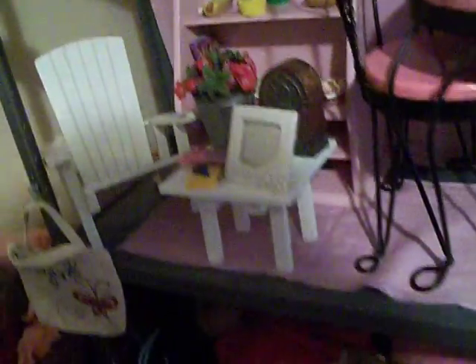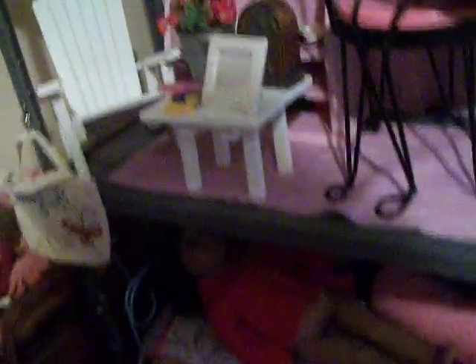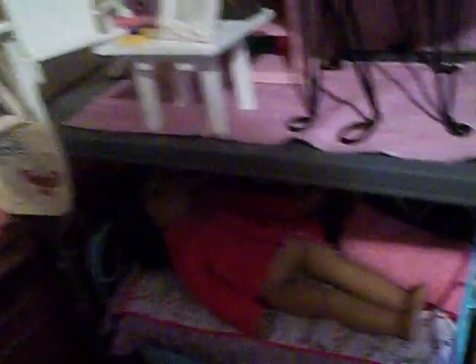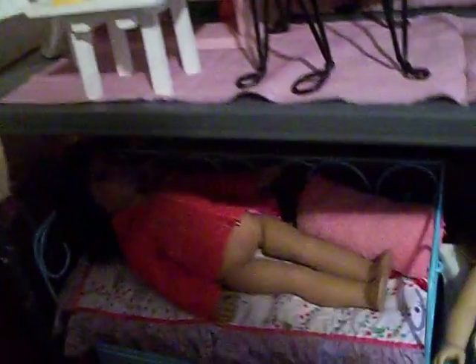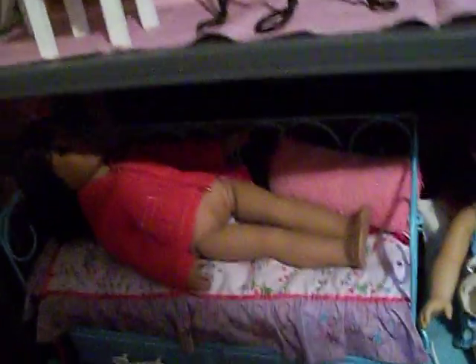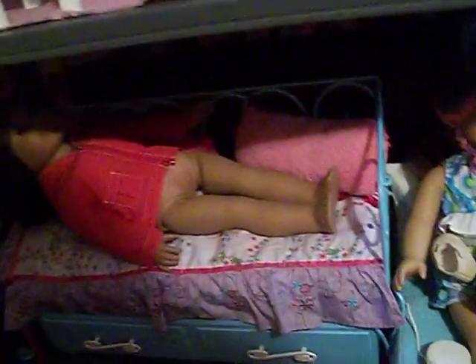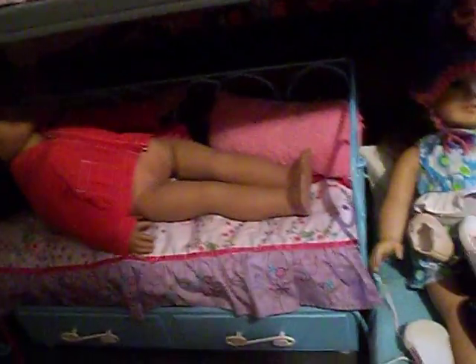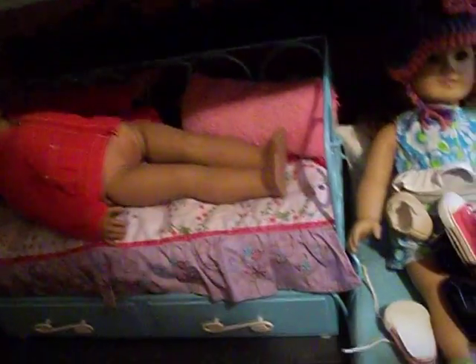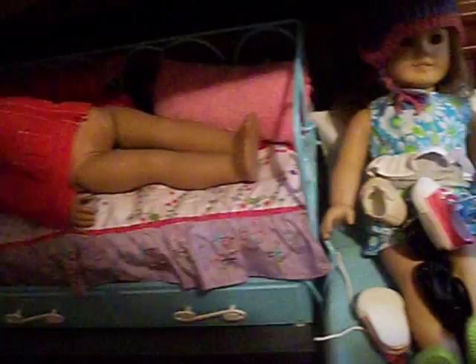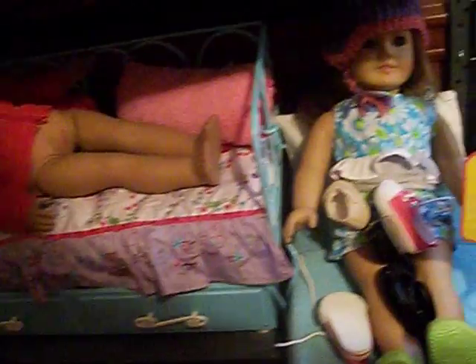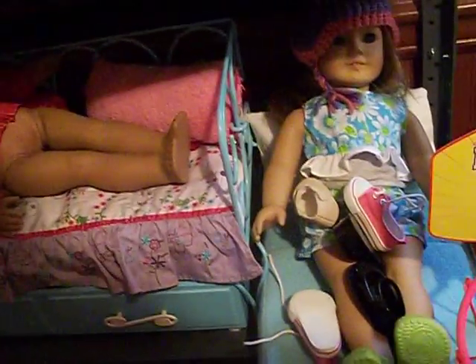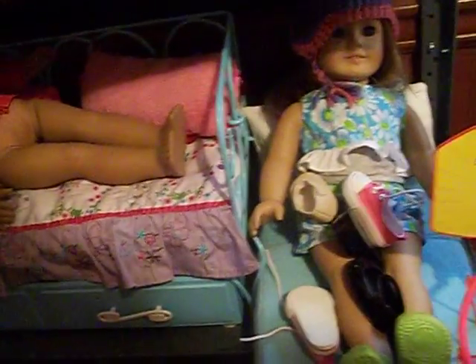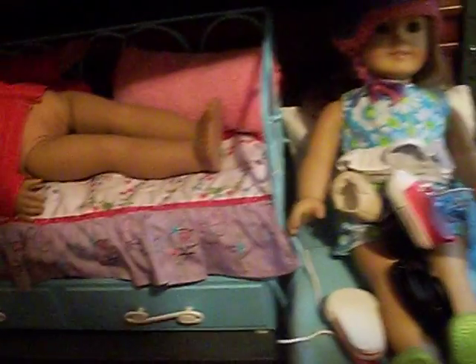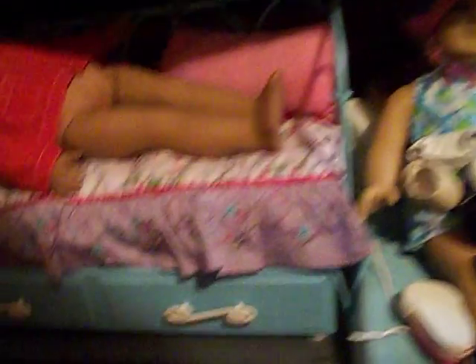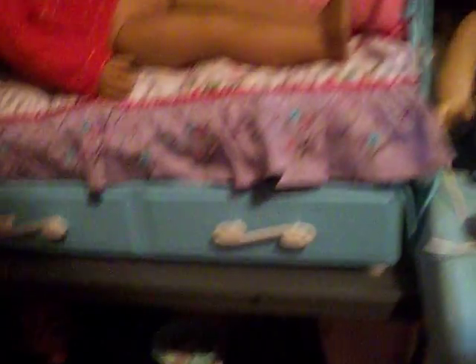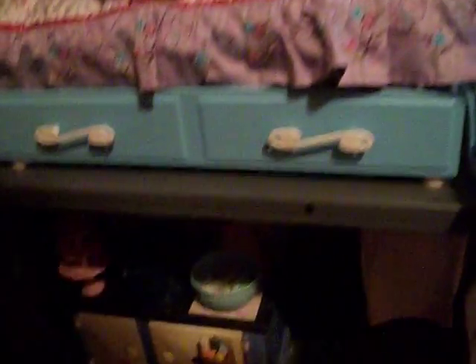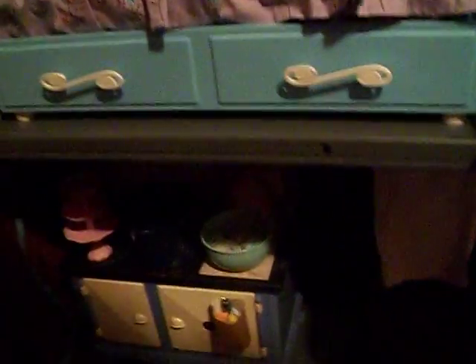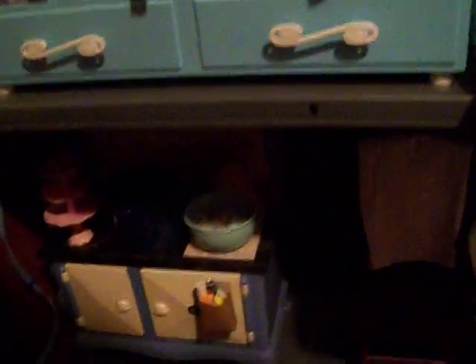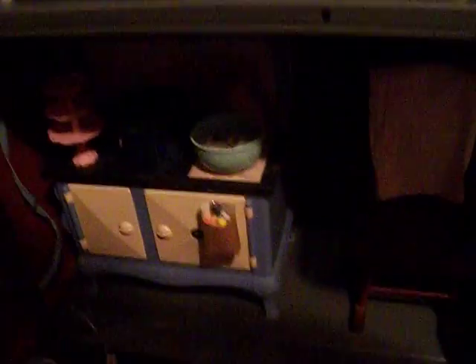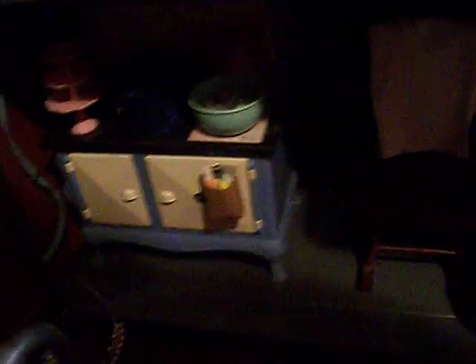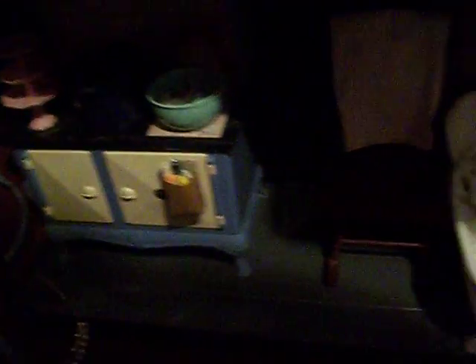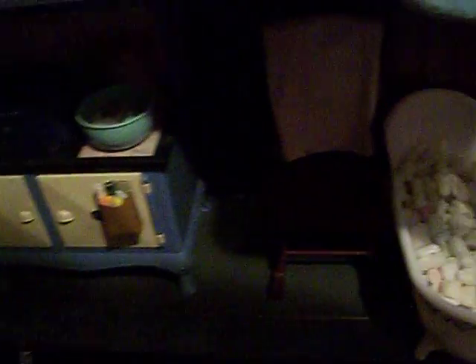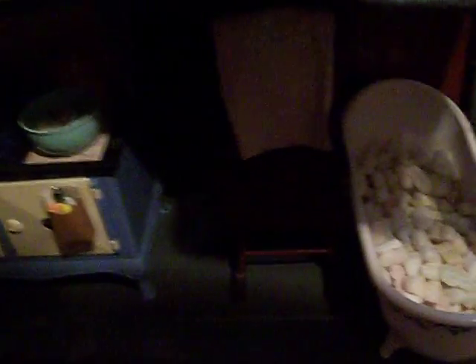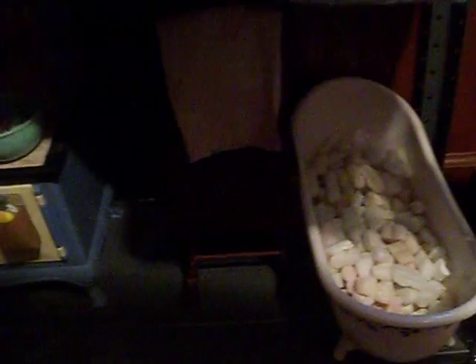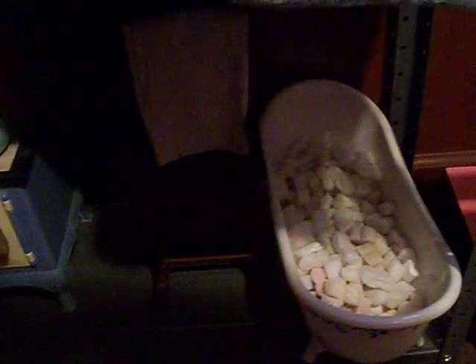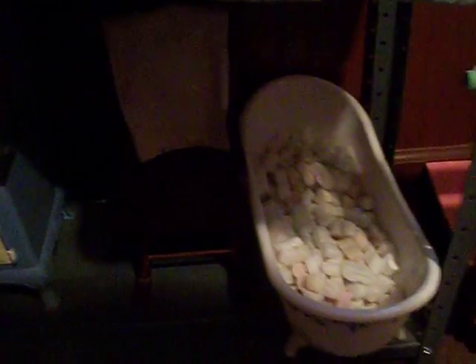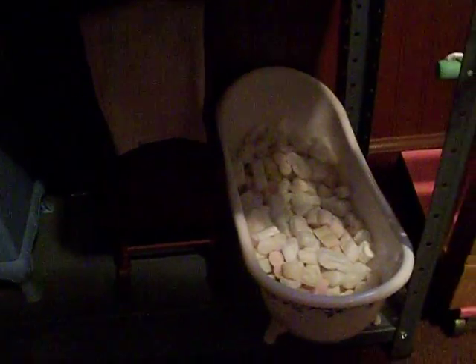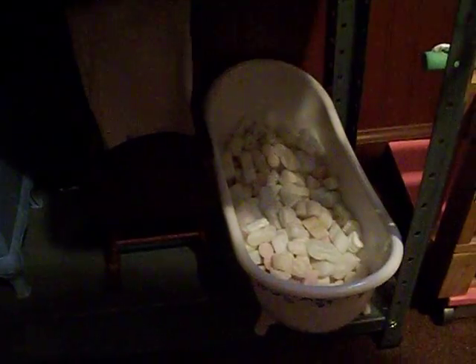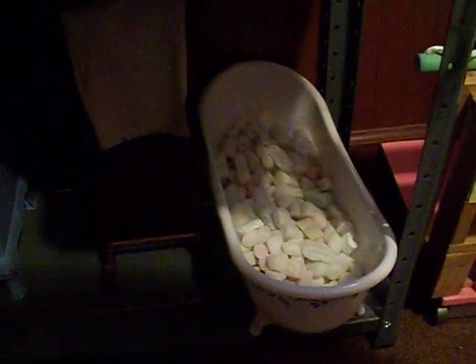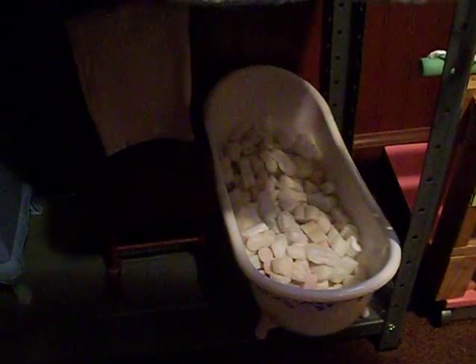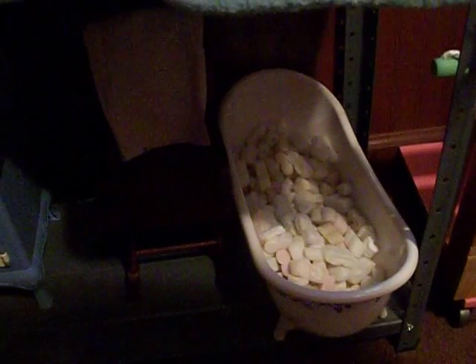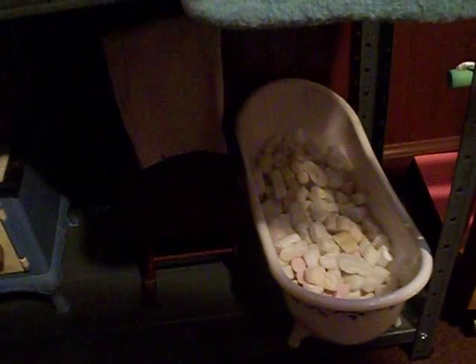Here's a bed and another American Girl doll chair. Down here is the cook stove, and the packing peanuts are in the tub to look like bubbles.